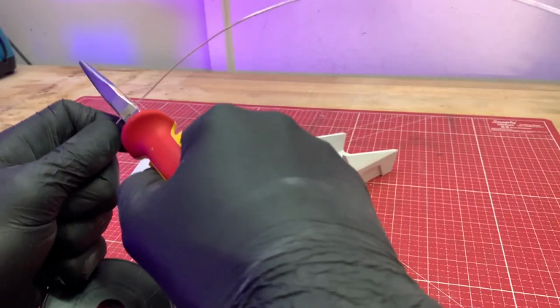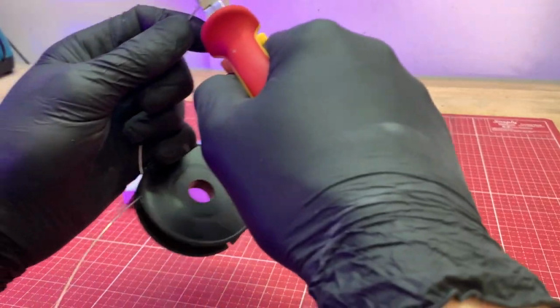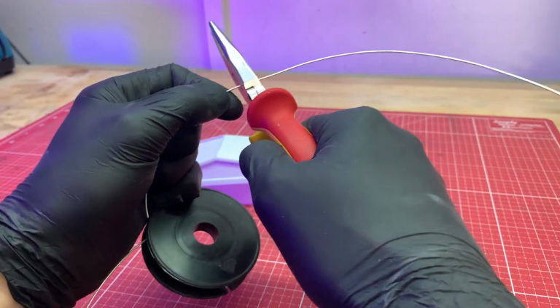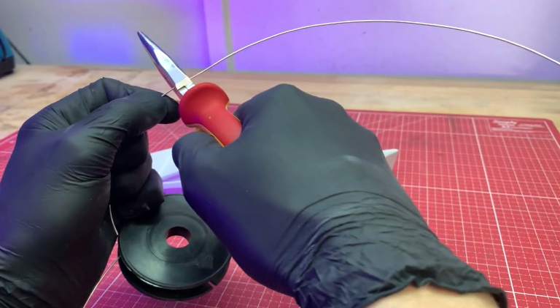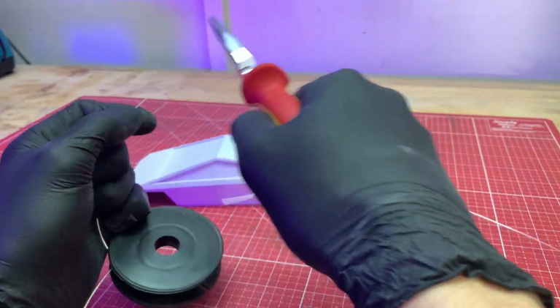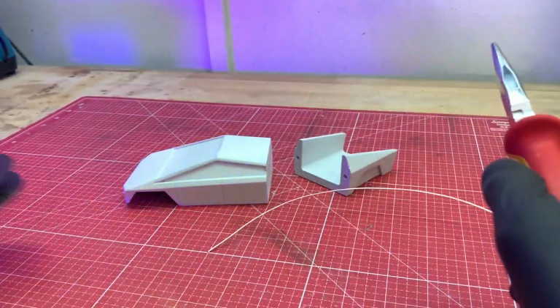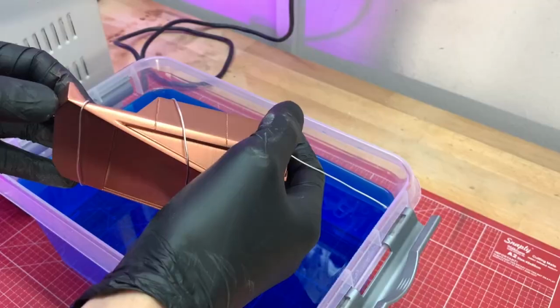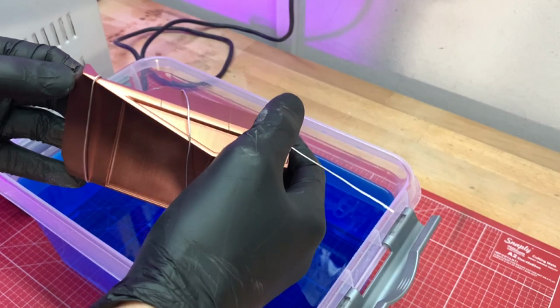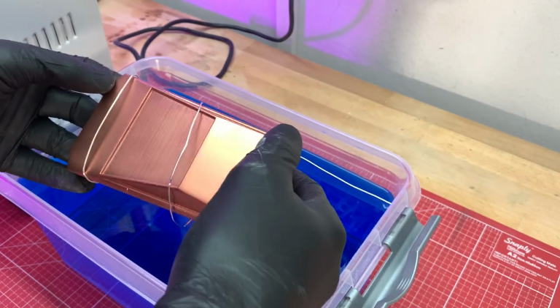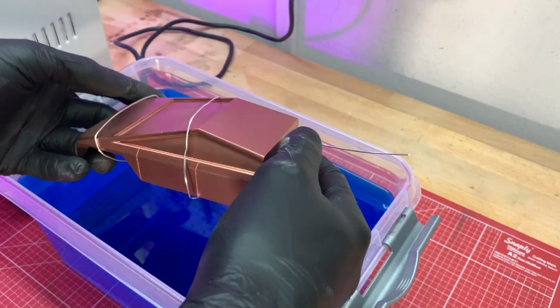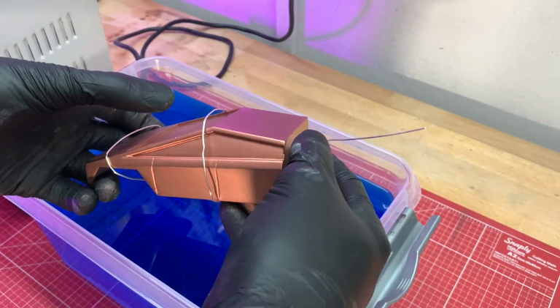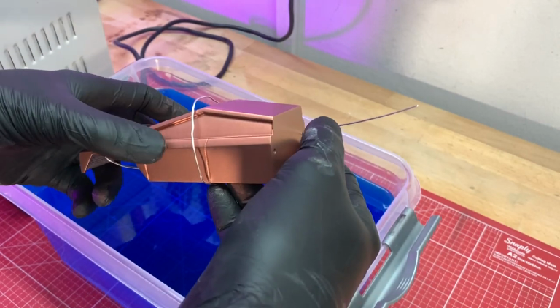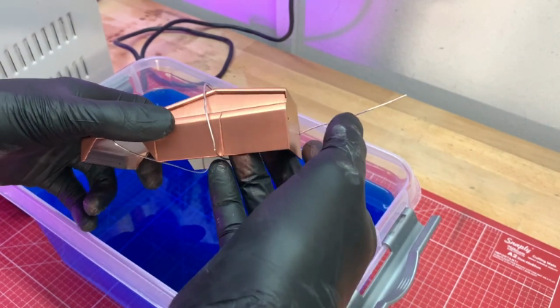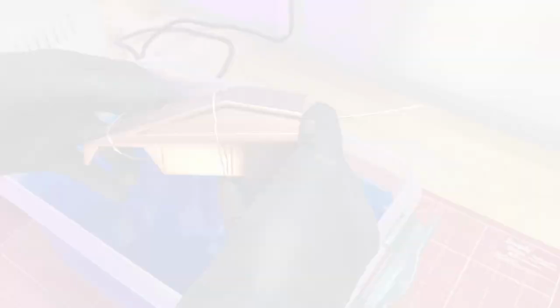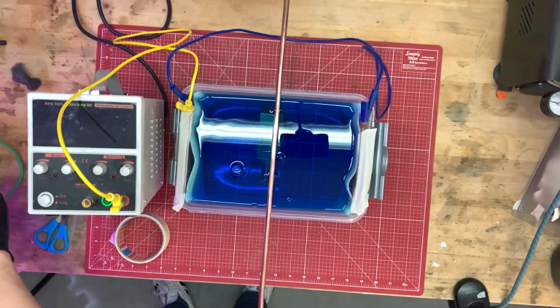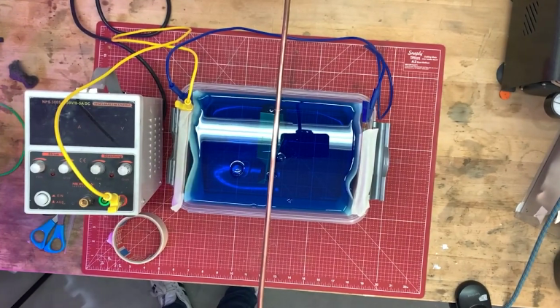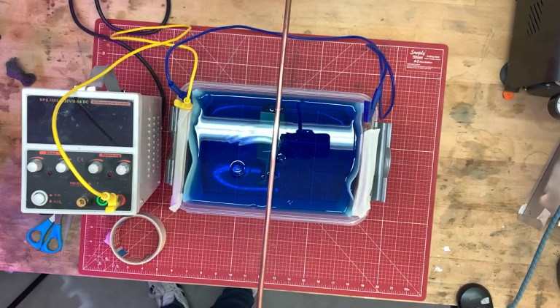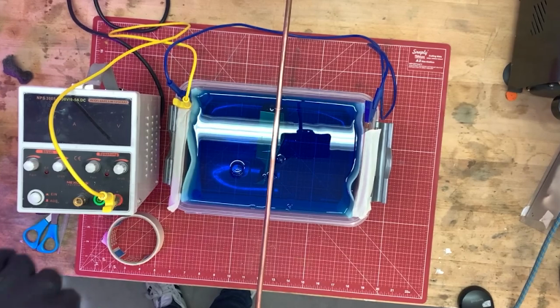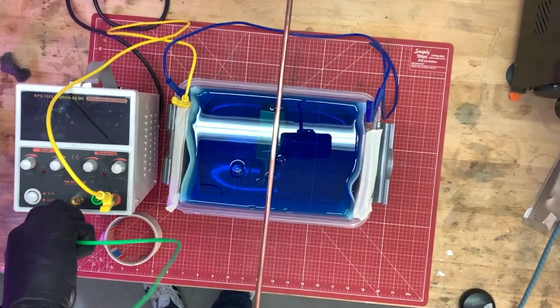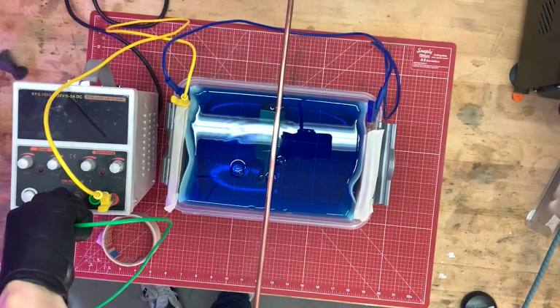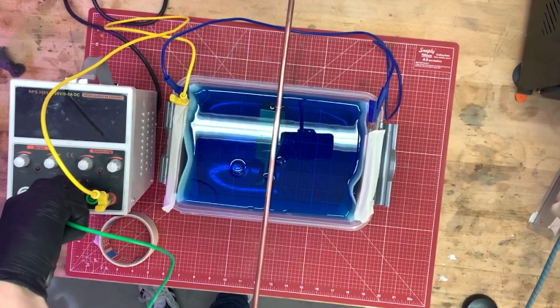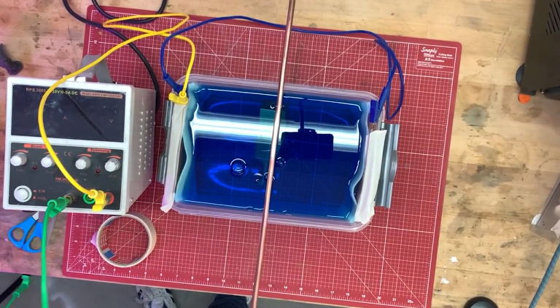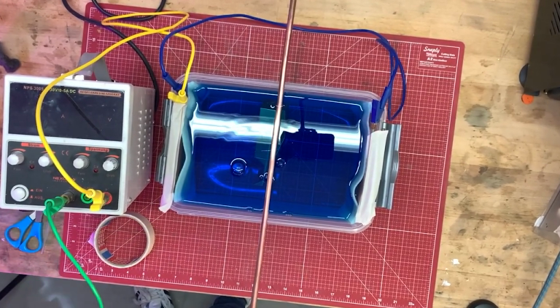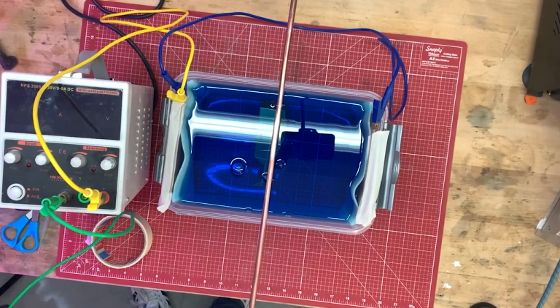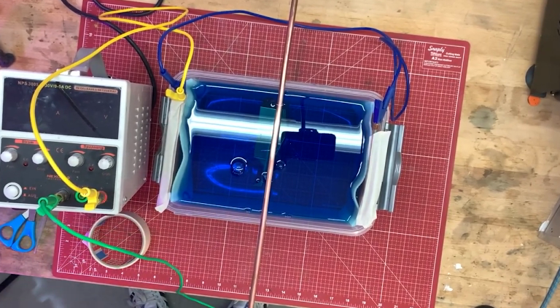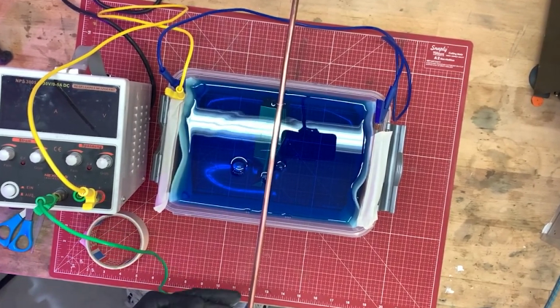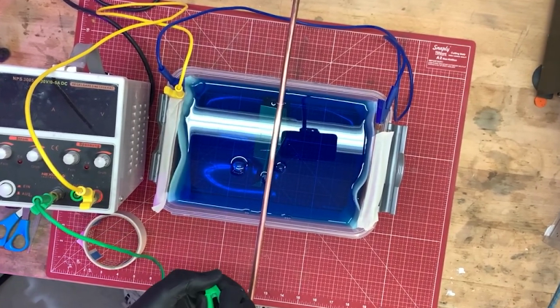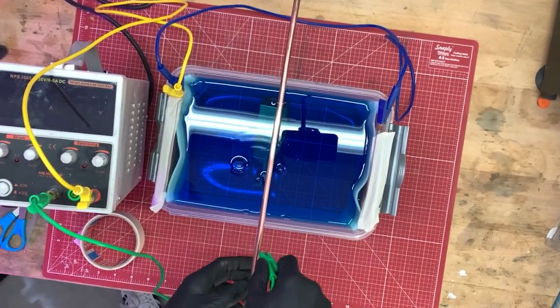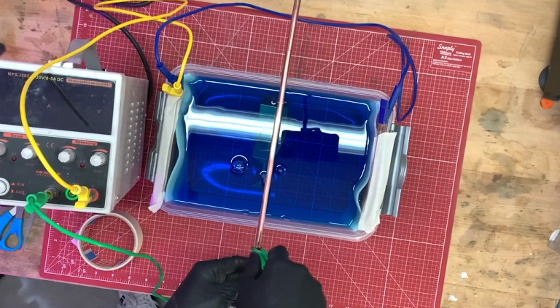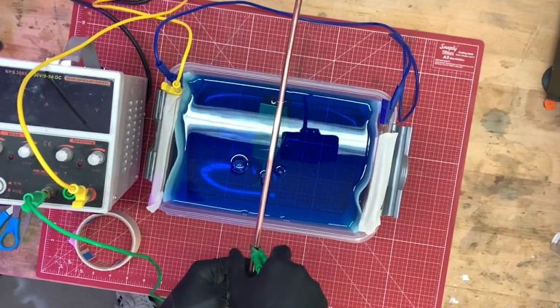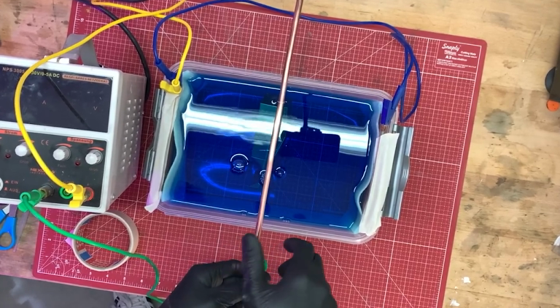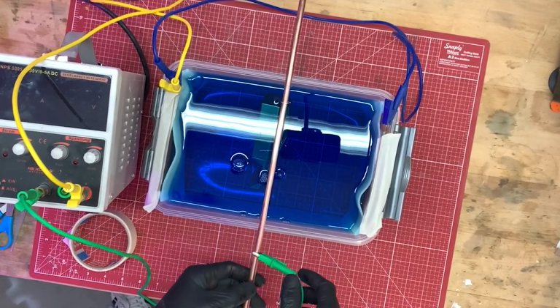Now take the Cybertruck and wrap it carefully in silver wire. This will make the coating nice and even. Hang the wire on a conductive rod and dip it into the bath. Connect the rod to the power supply and carefully plate the truck for about 4 hours.